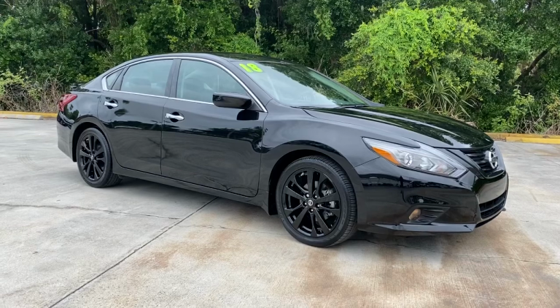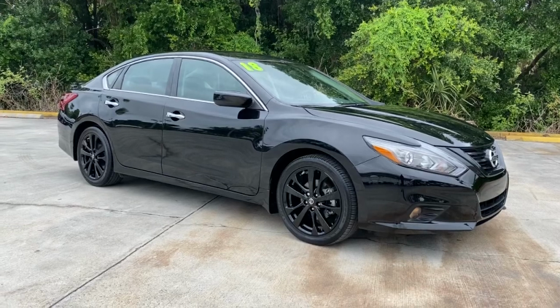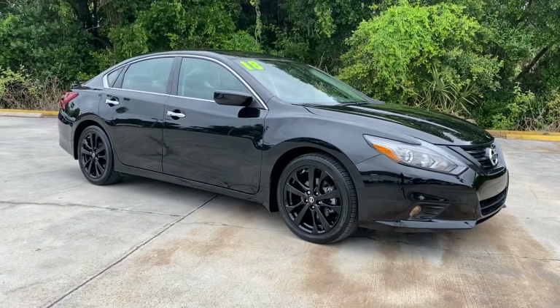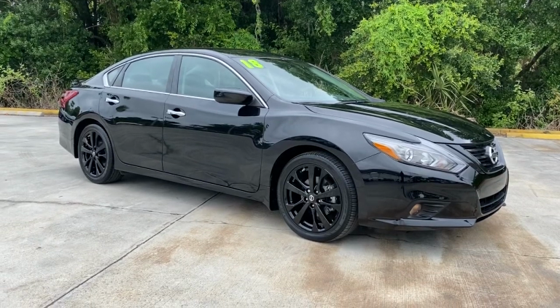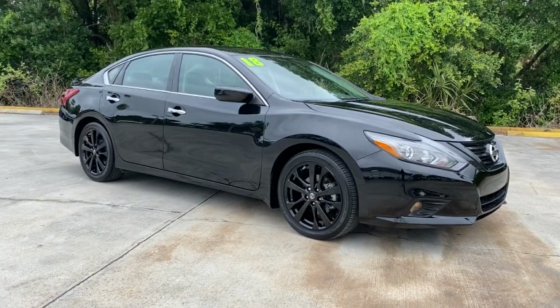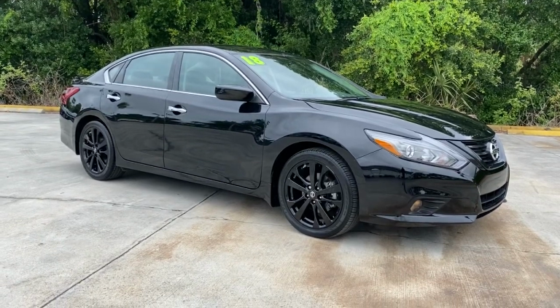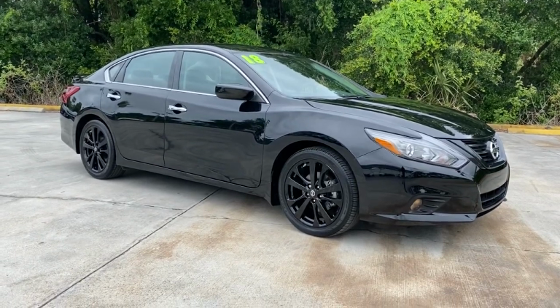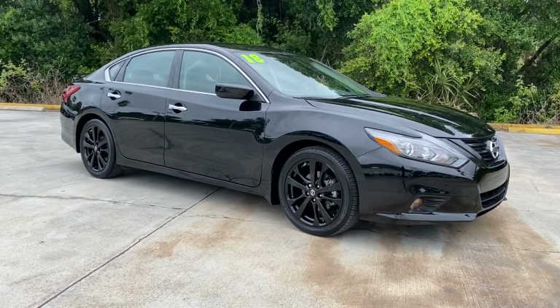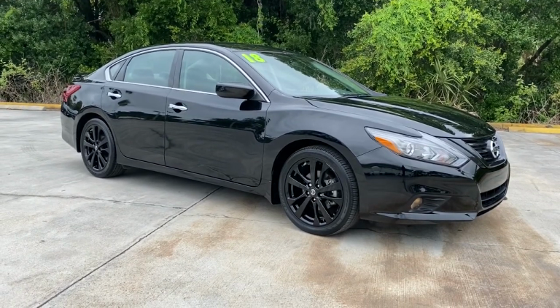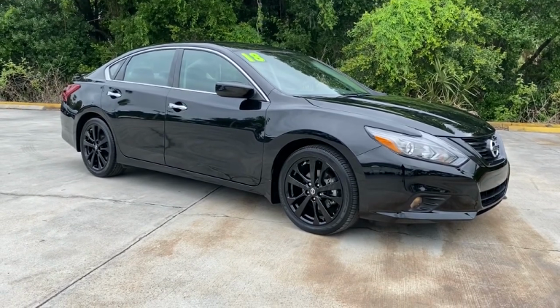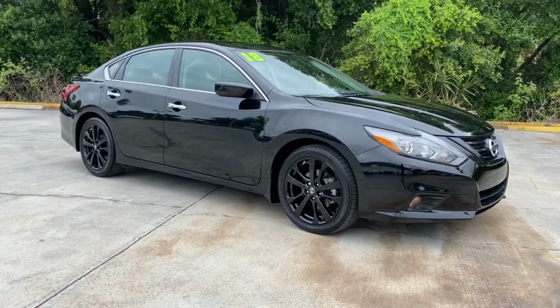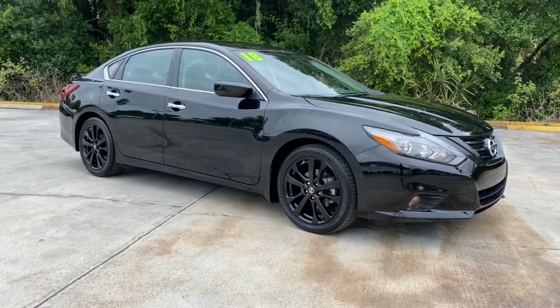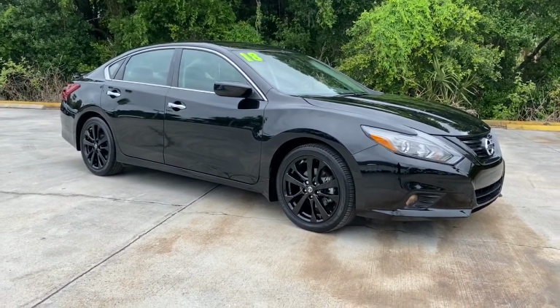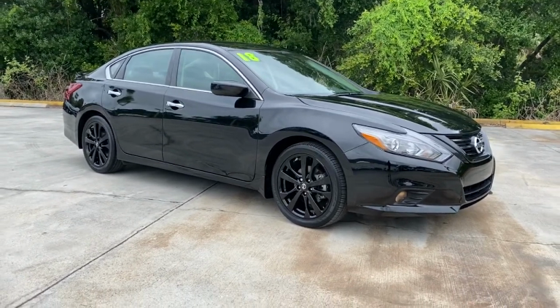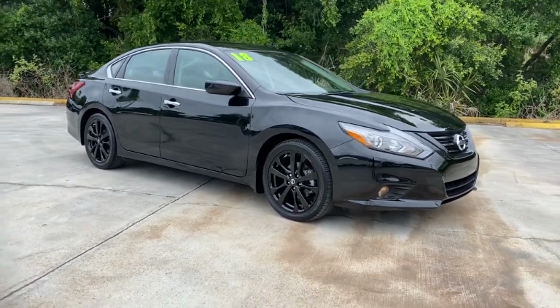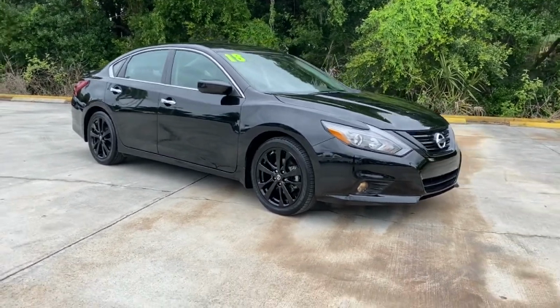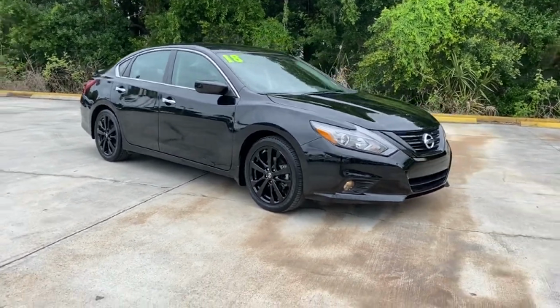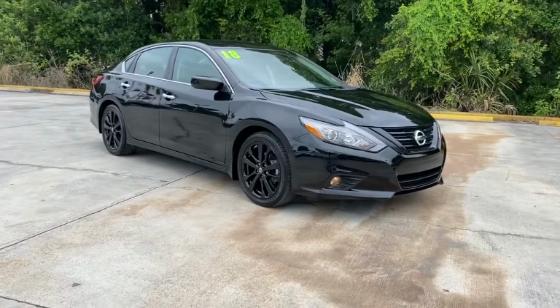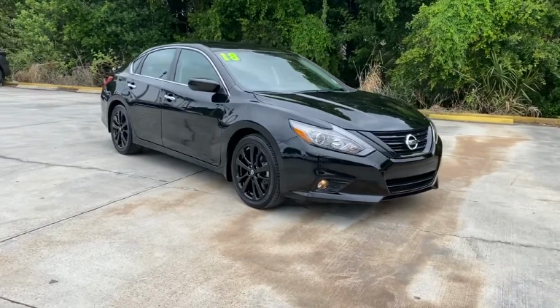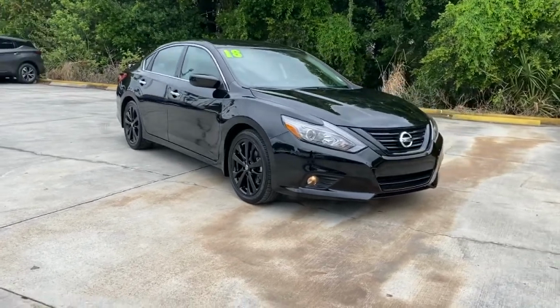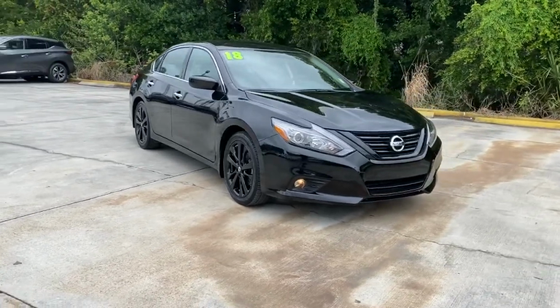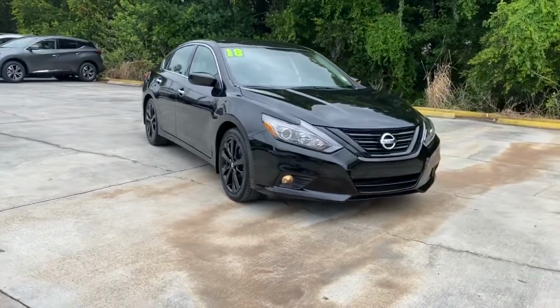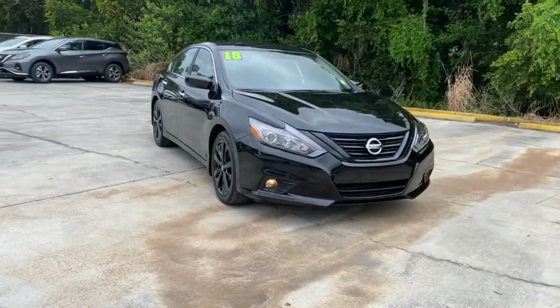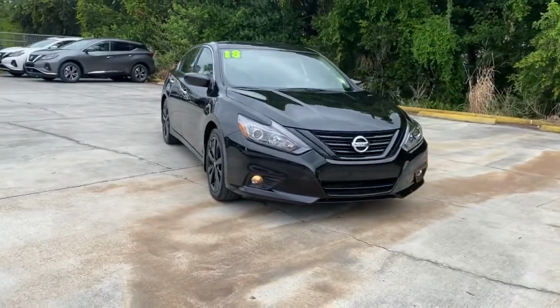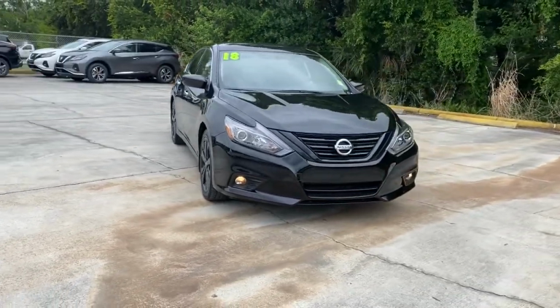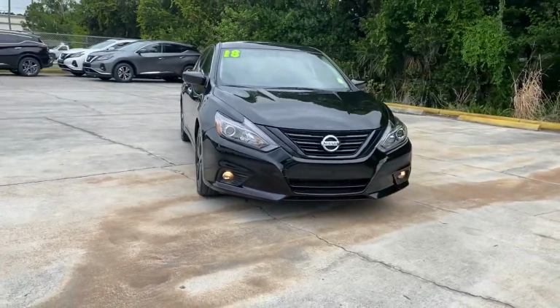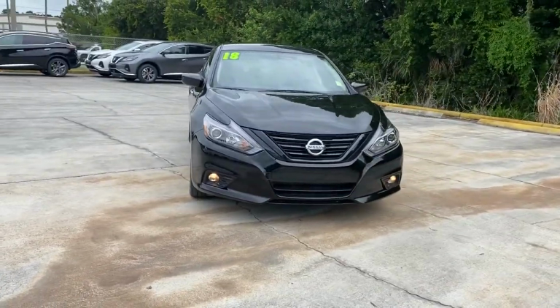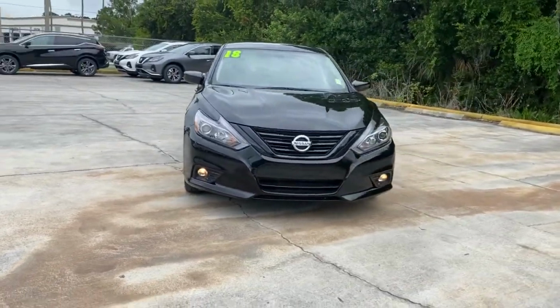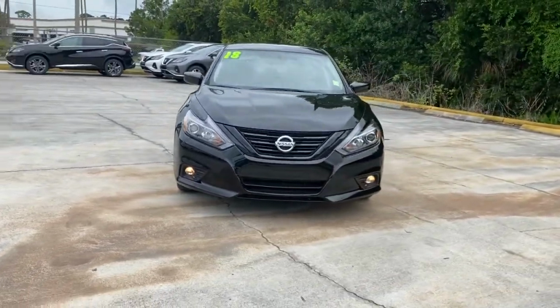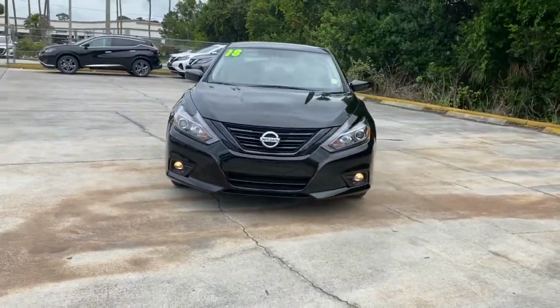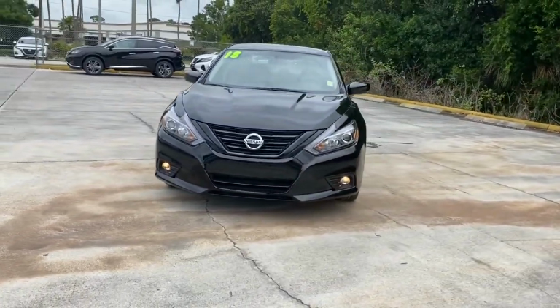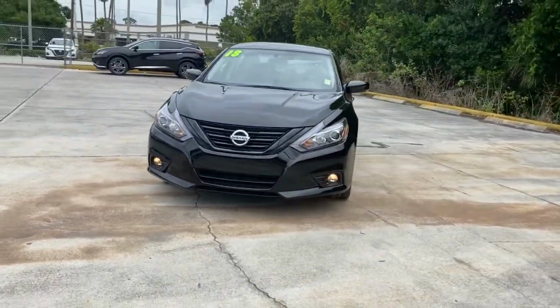Look no further than the 2018 Nissan Altima. With less than 15,000 miles on the odometer, this vehicle provides excellent value.